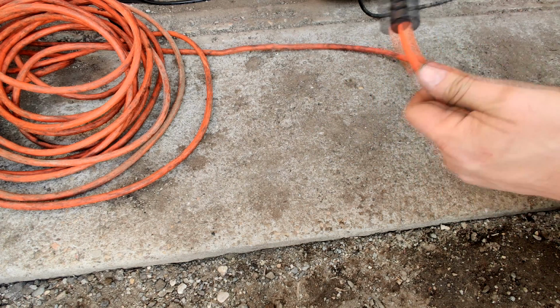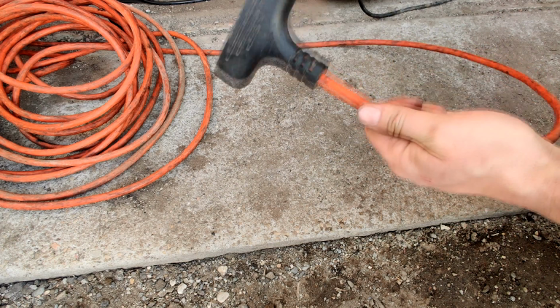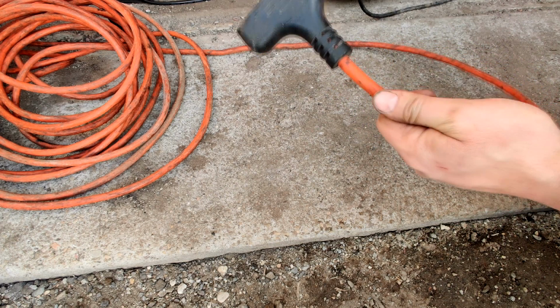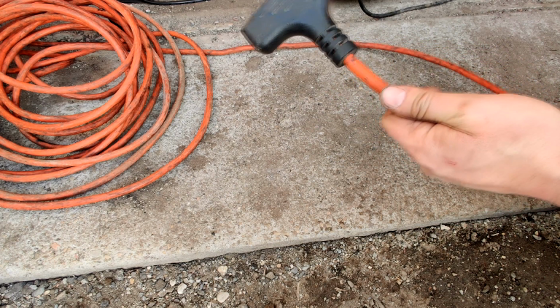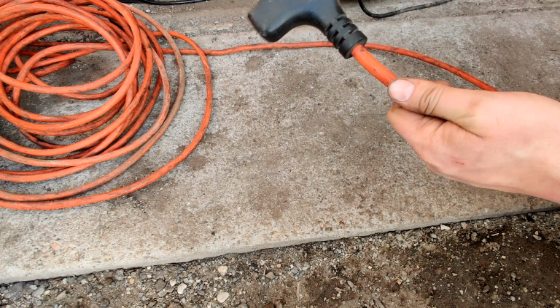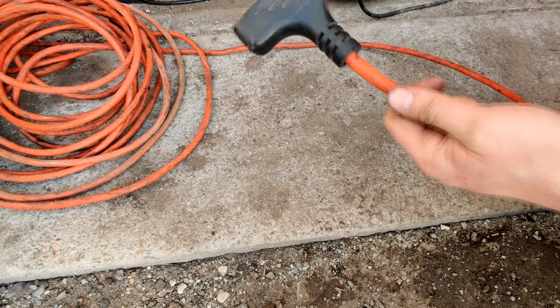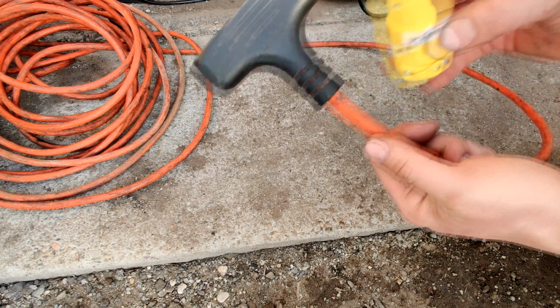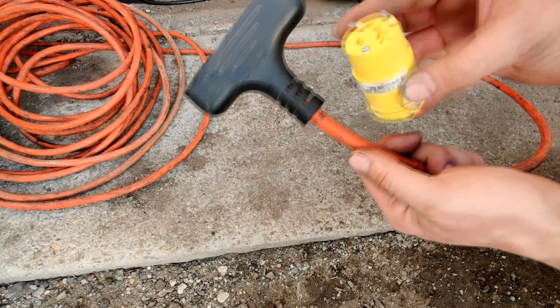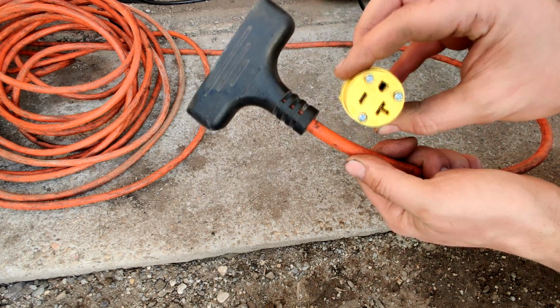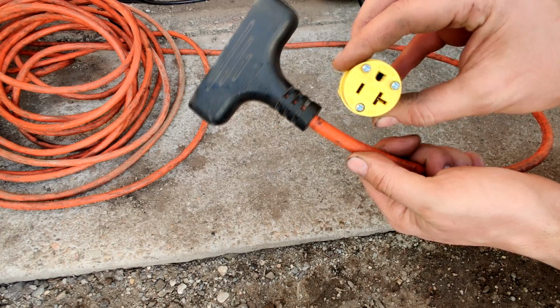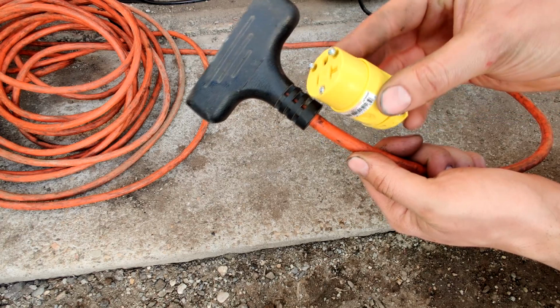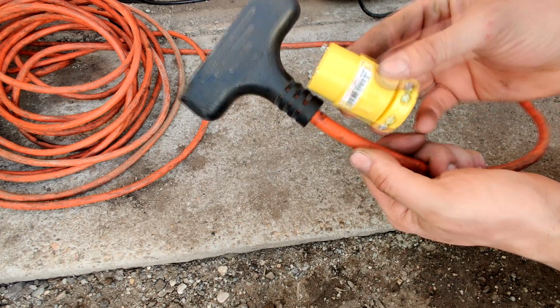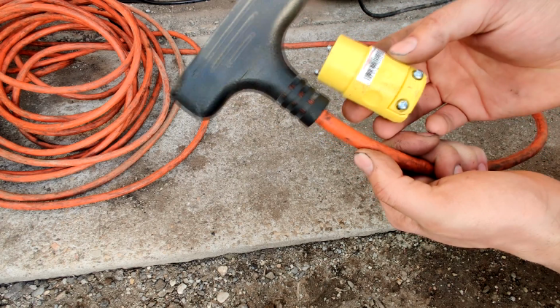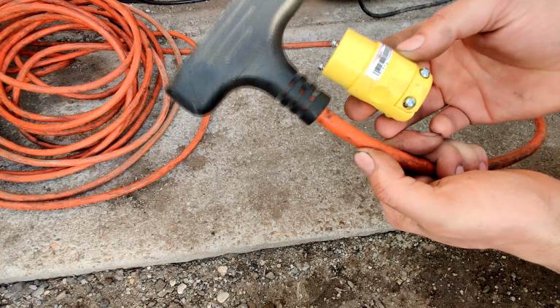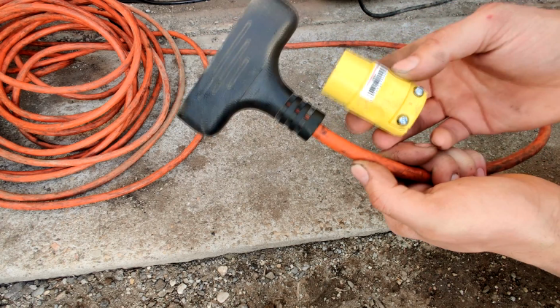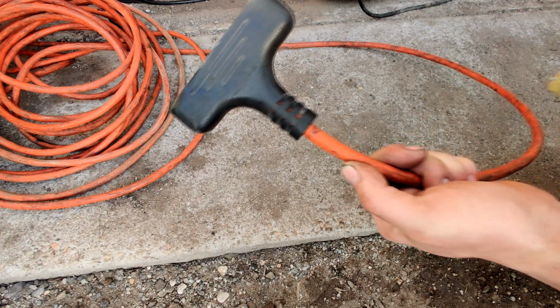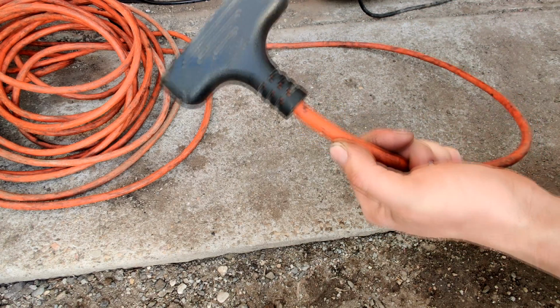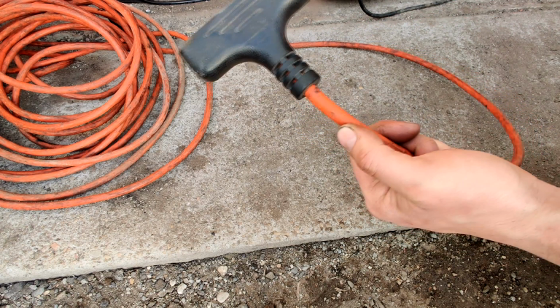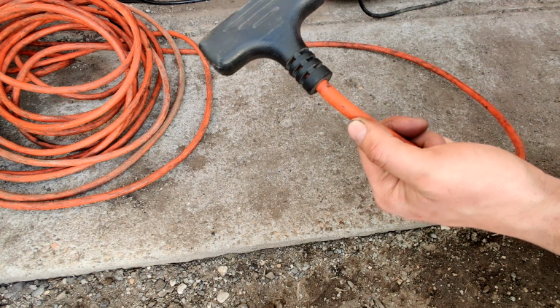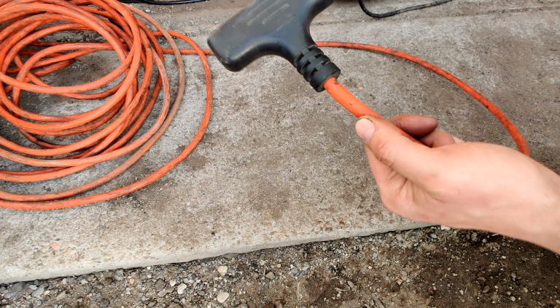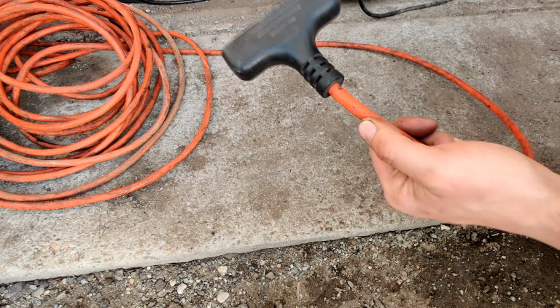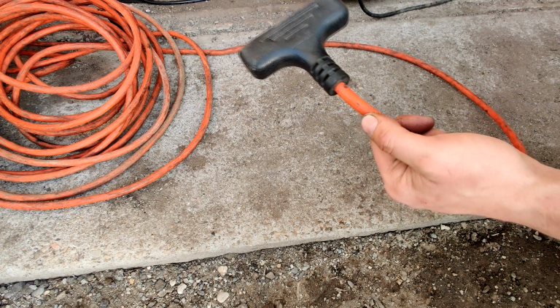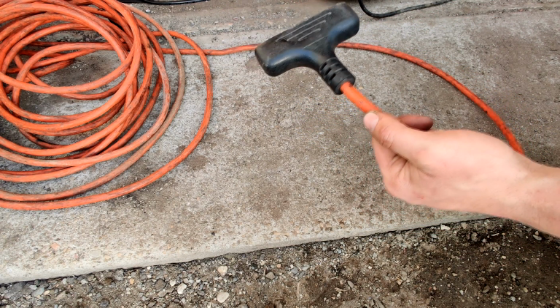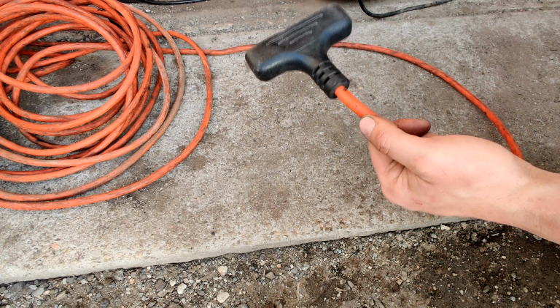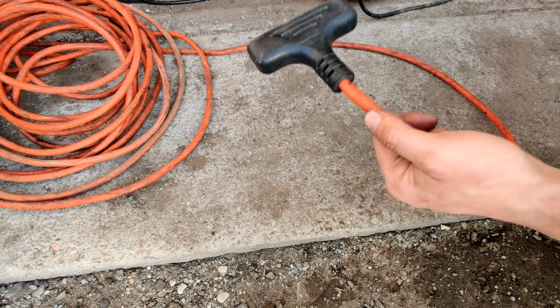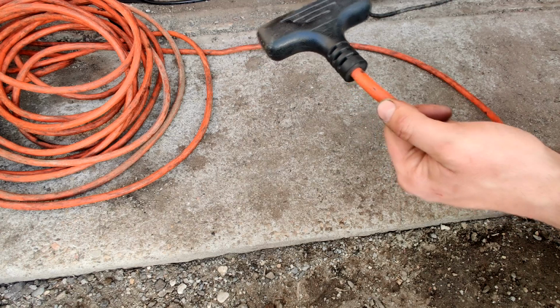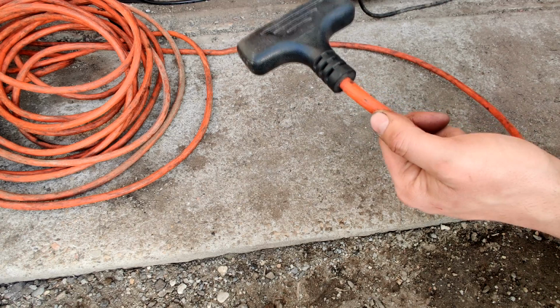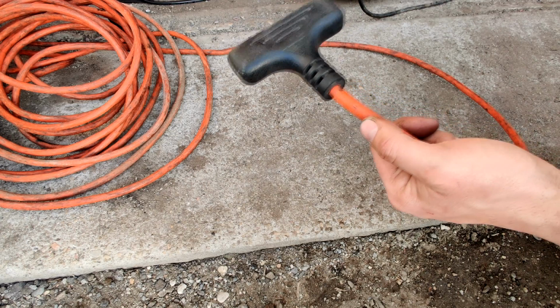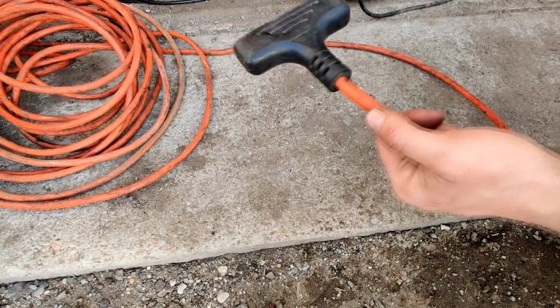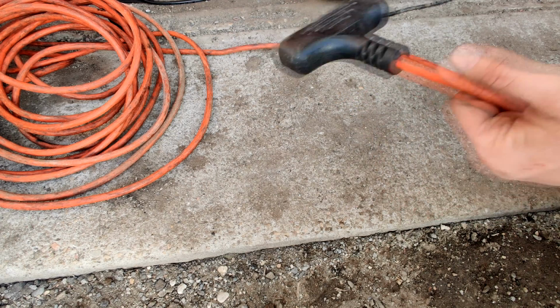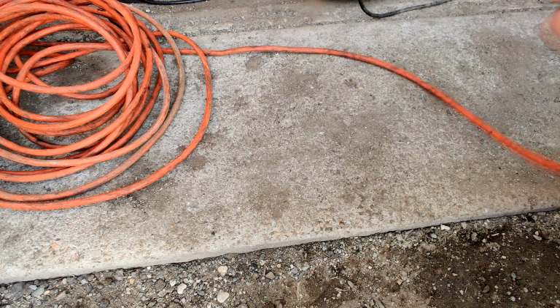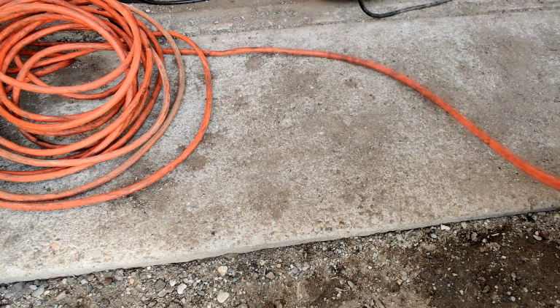Instead of cutting that off and replacing it with one of these guys and making it just a regular cord, we're going to go ahead and build something today. Let's go ahead and show you.